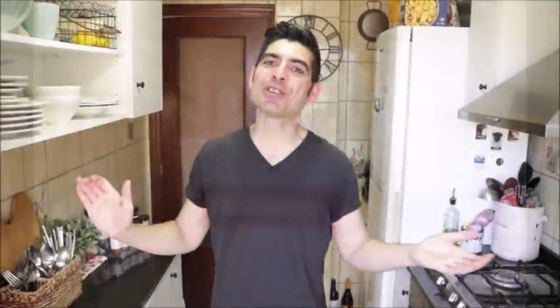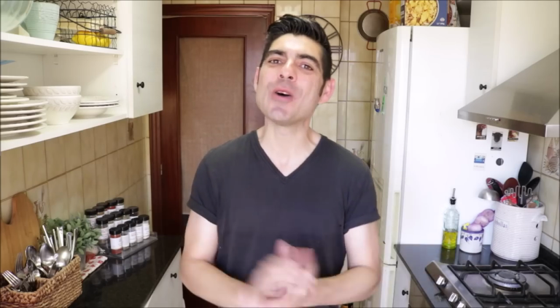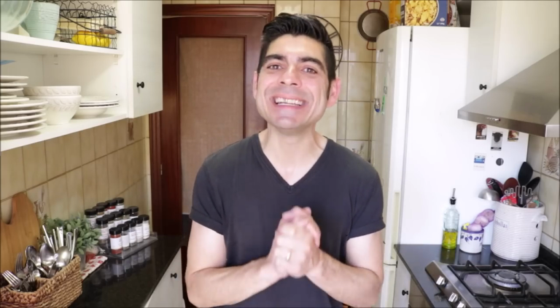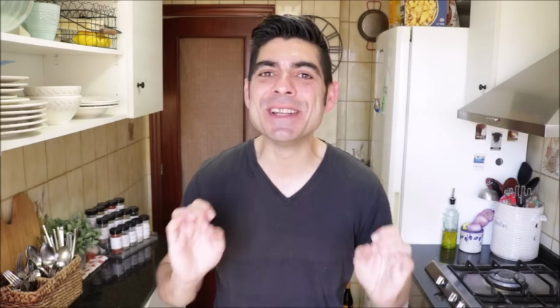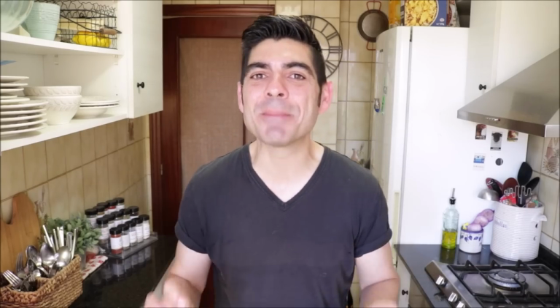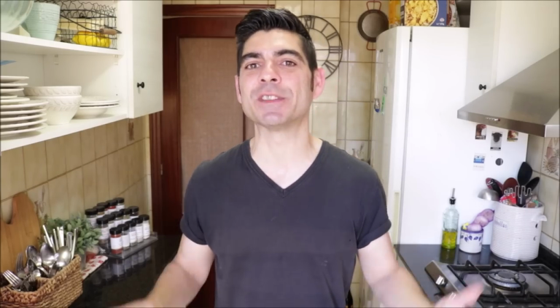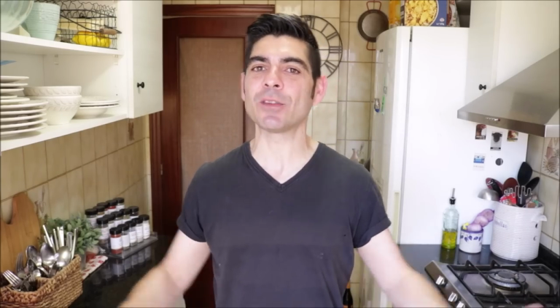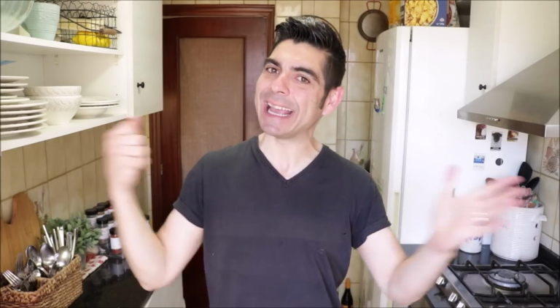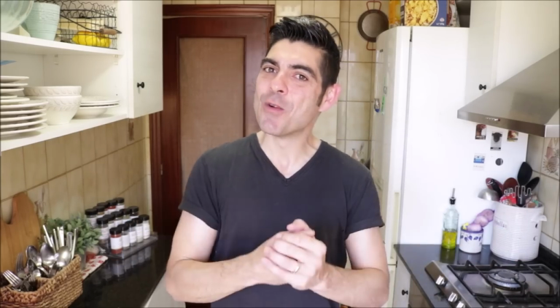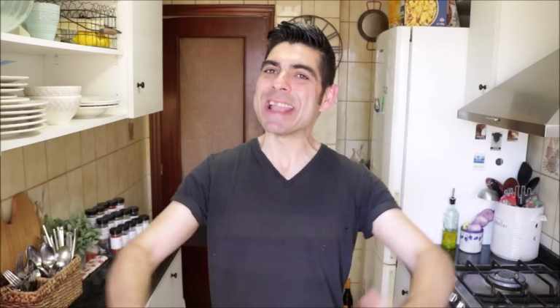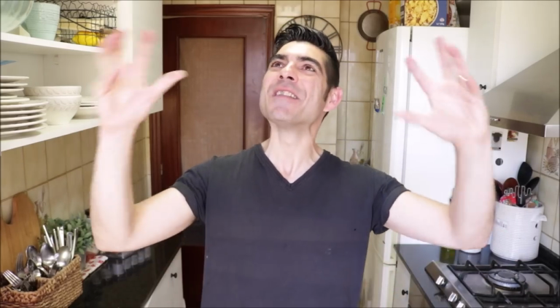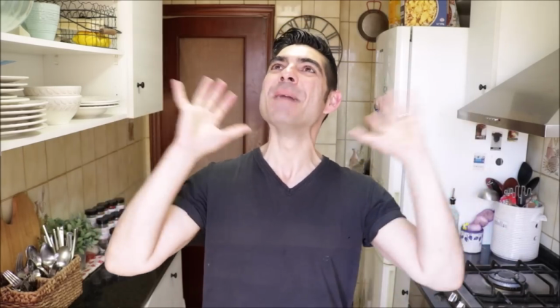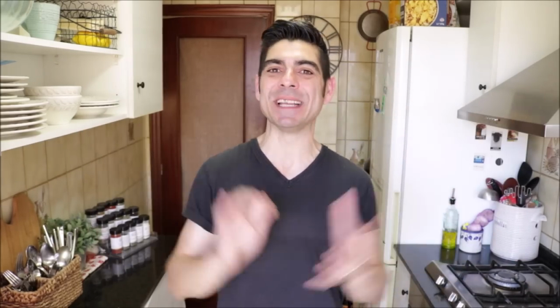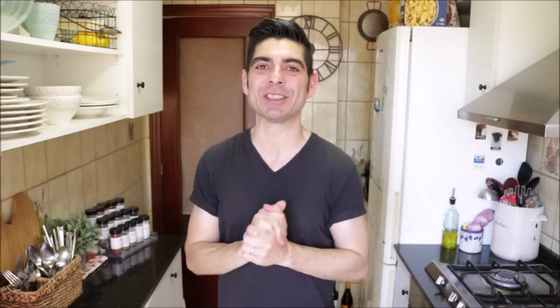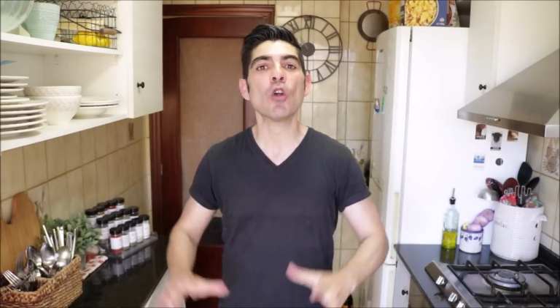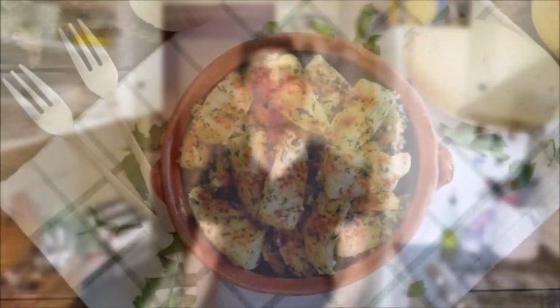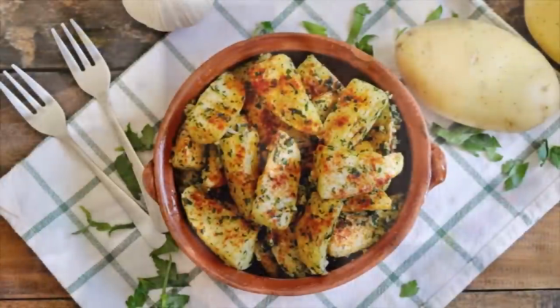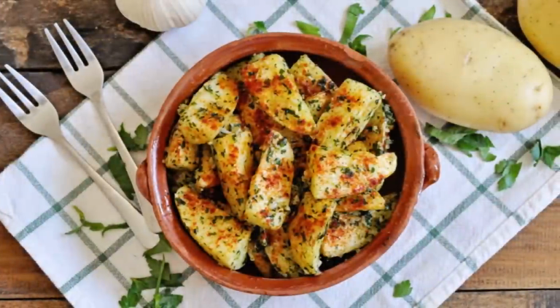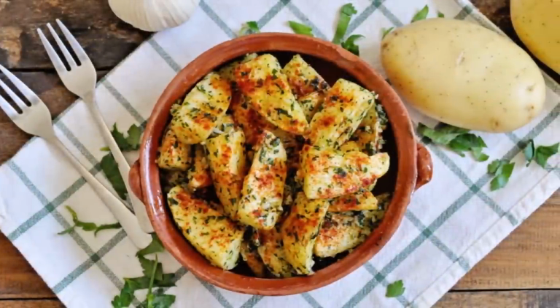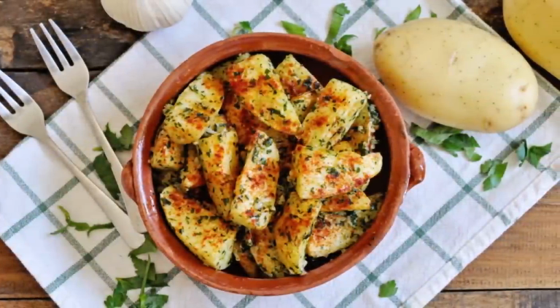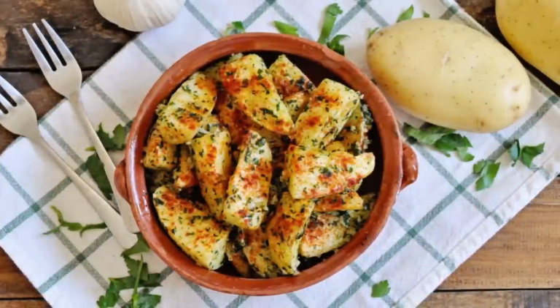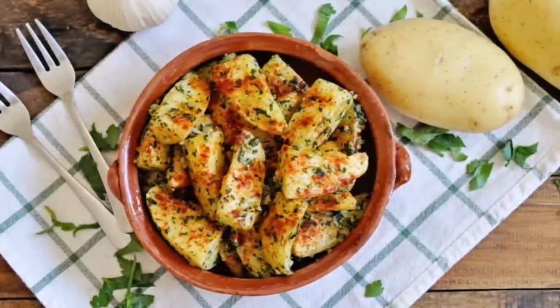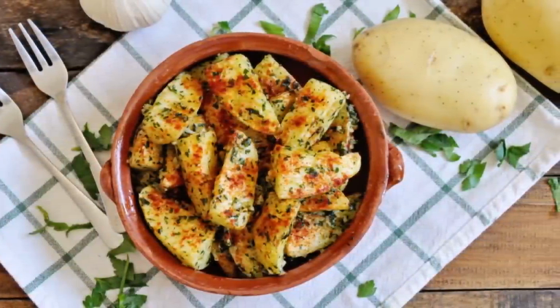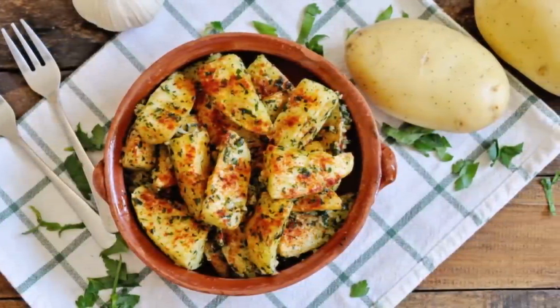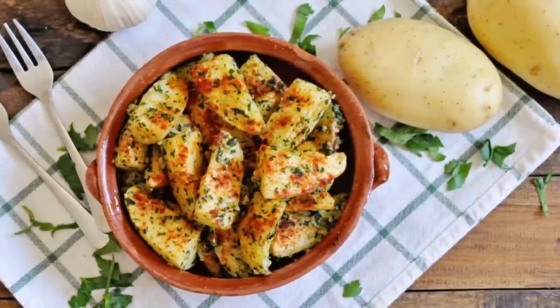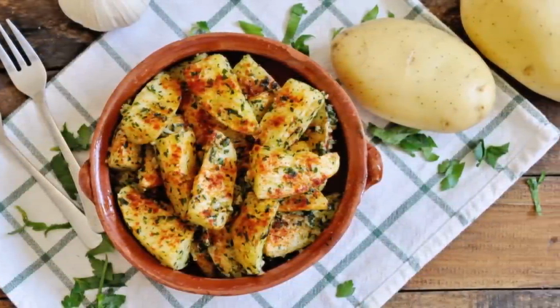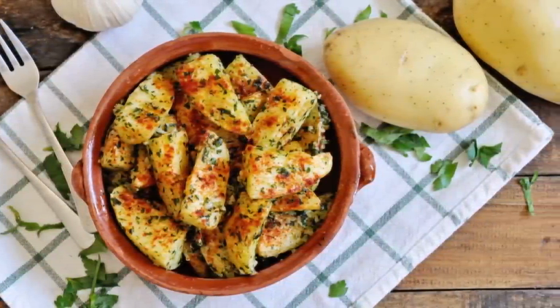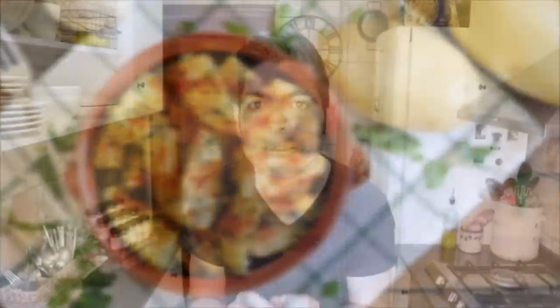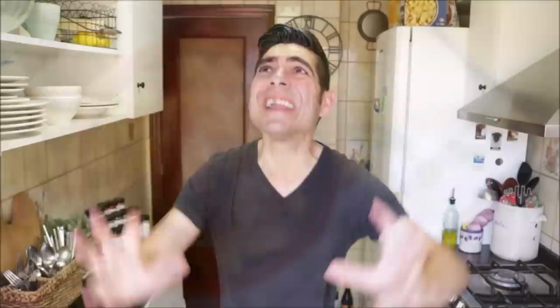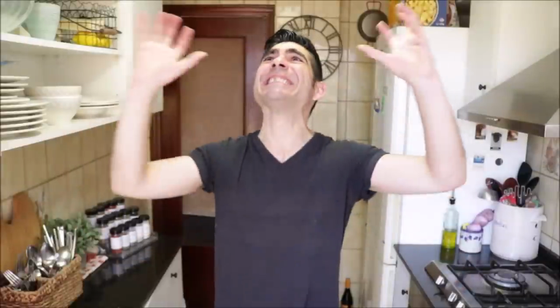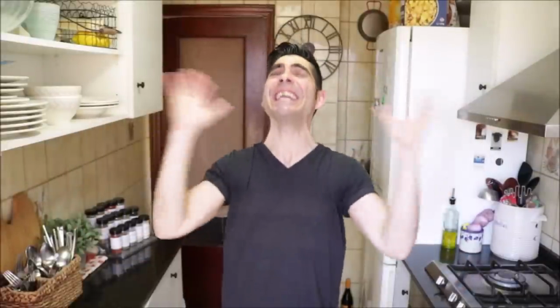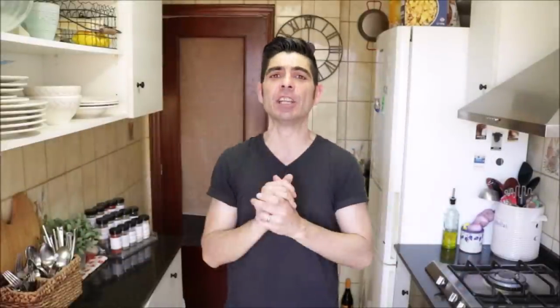Welcome to another episode of Spain on the Fork. Today we are making one of the best potato dishes ever: roasted Spanish potatoes al ajillo. Al ajillo means with parsley and garlic — seriously, these potatoes are insanely delicious.